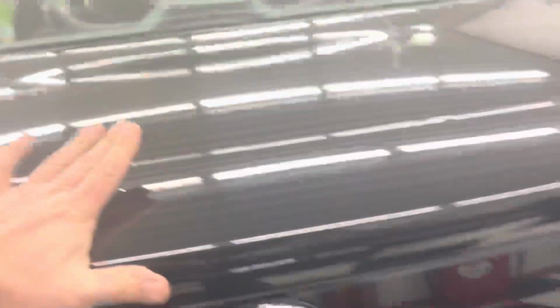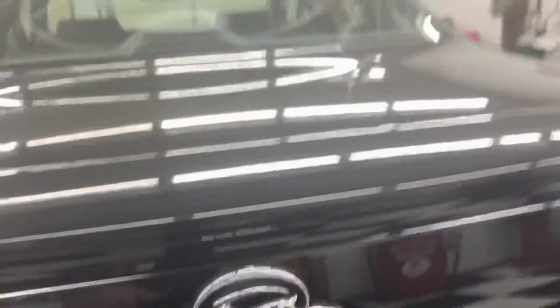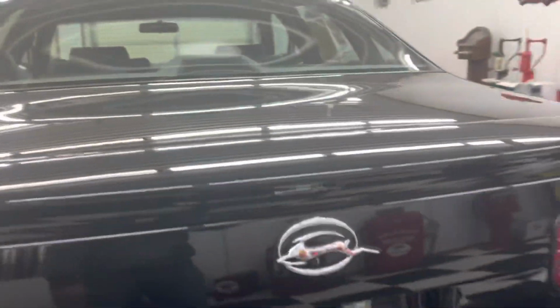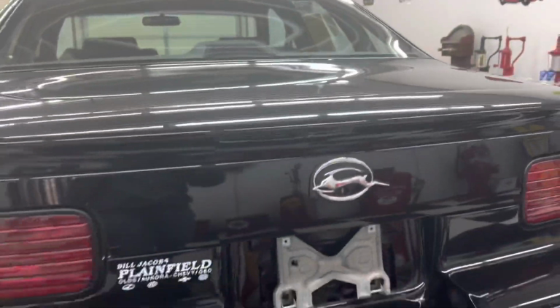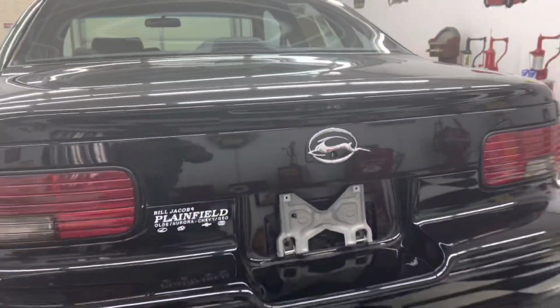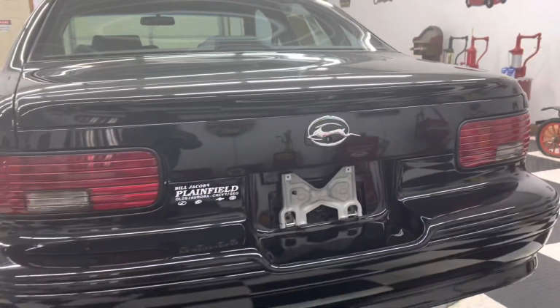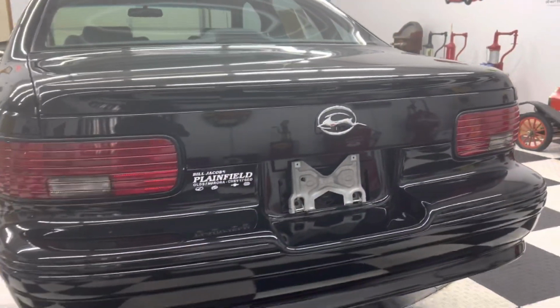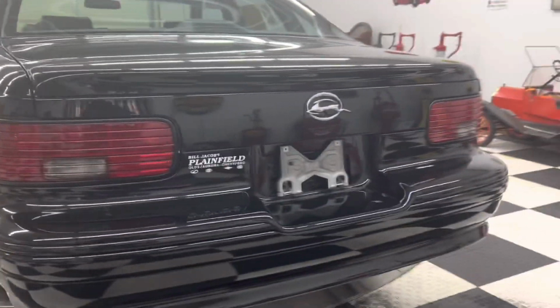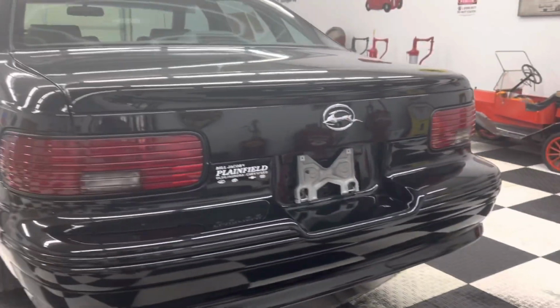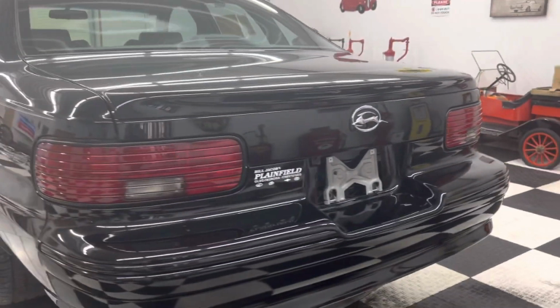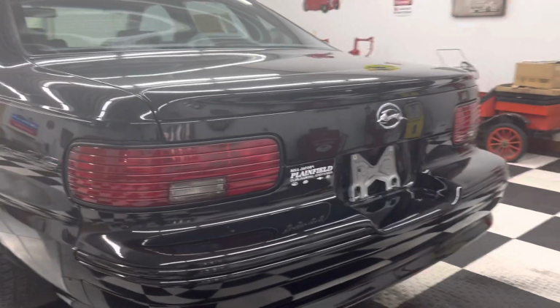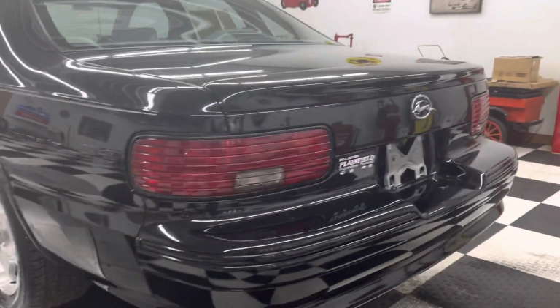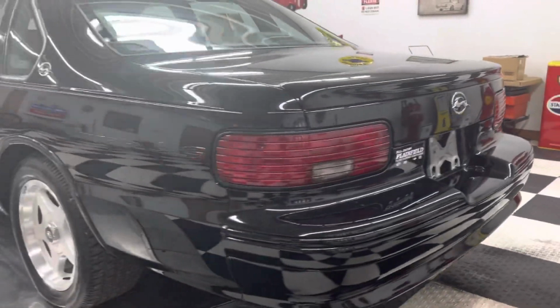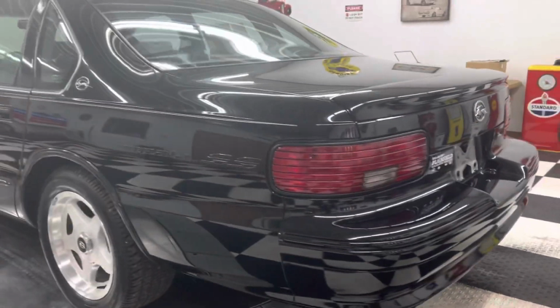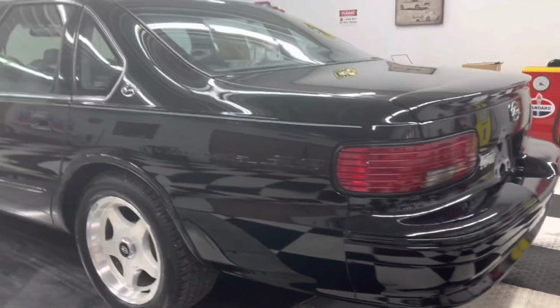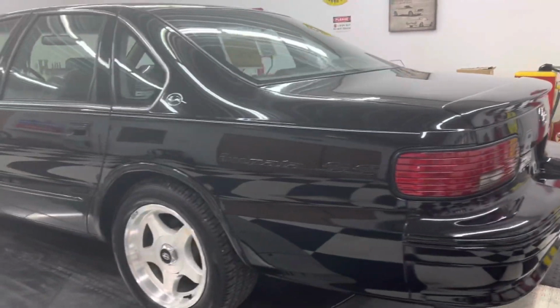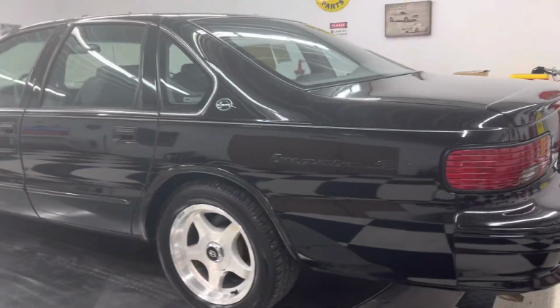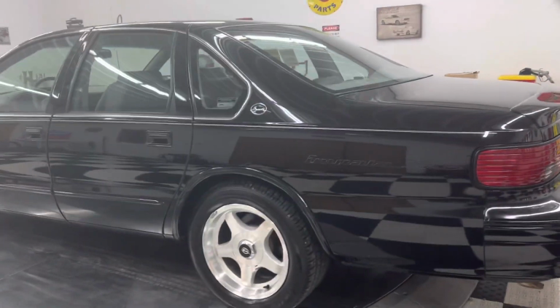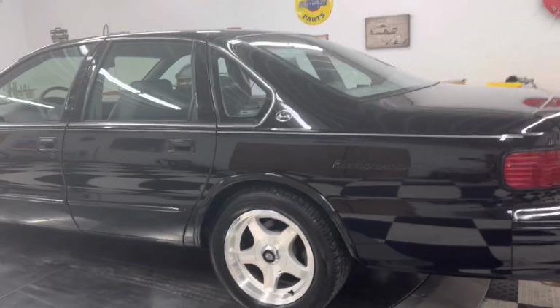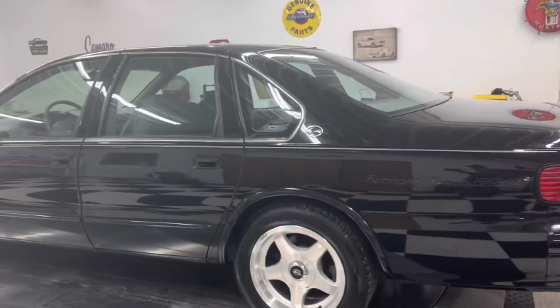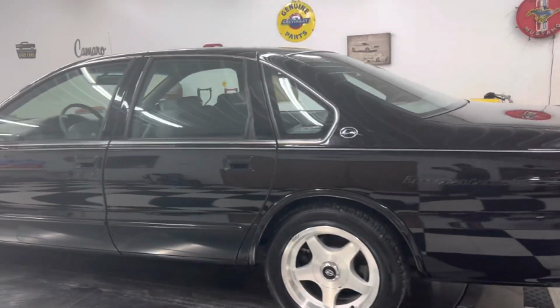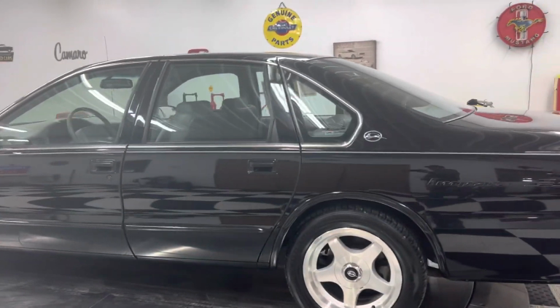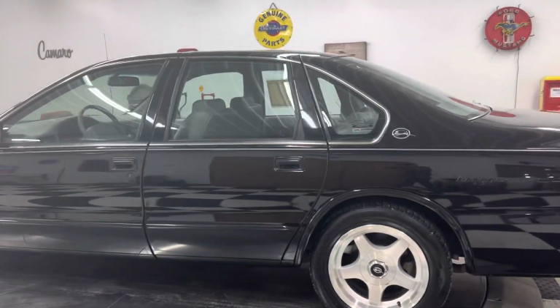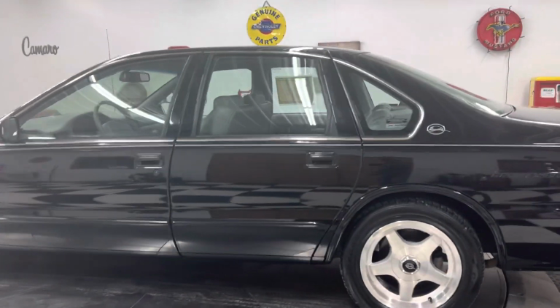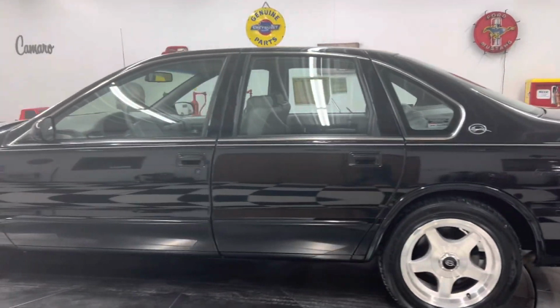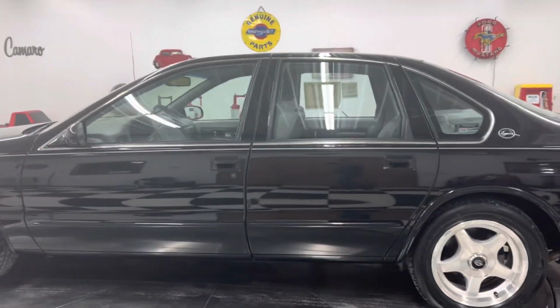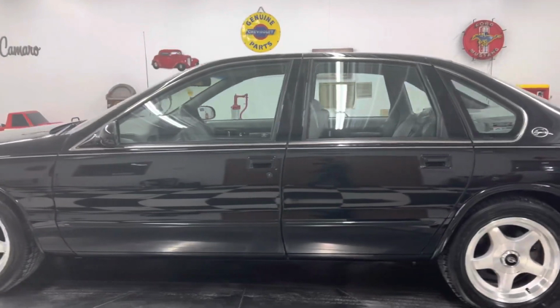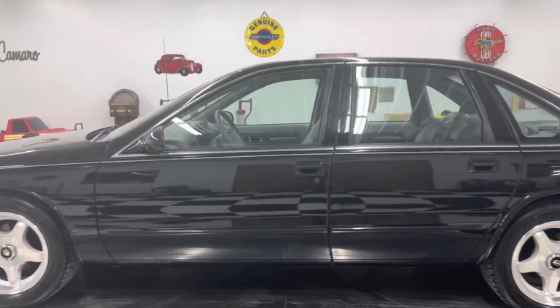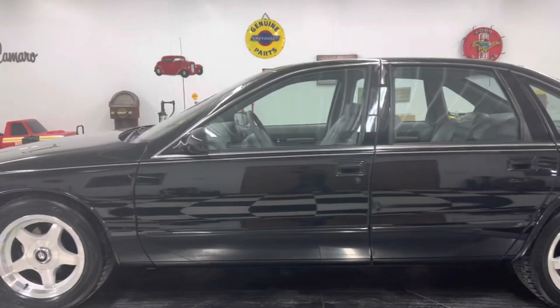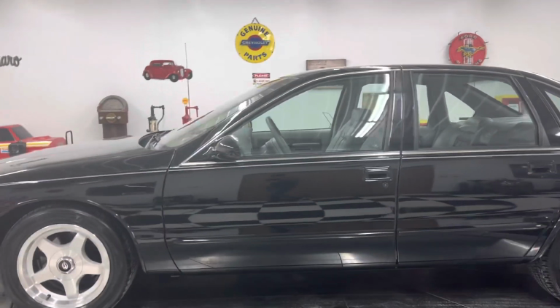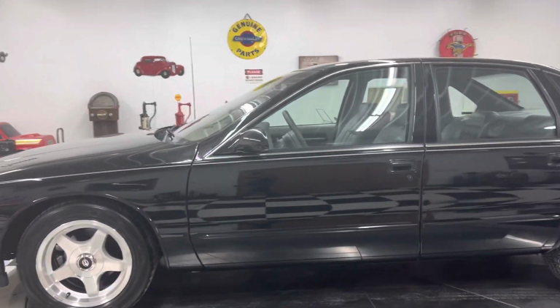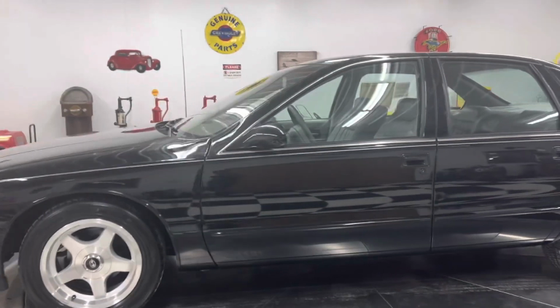We buy, sell, and trade classic cars, muscle cars, and regular inventory every single day. So we might be interested in buying your car, or maybe we have something else you'd like to buy.